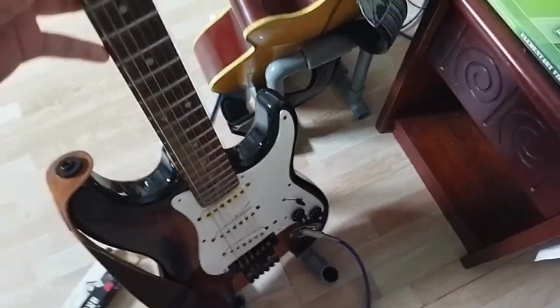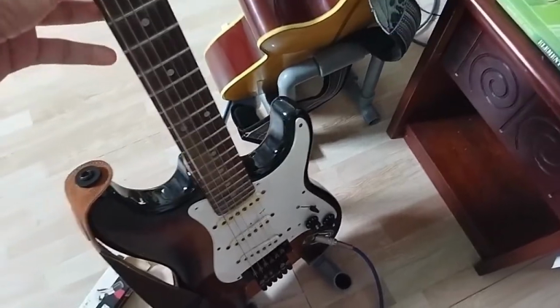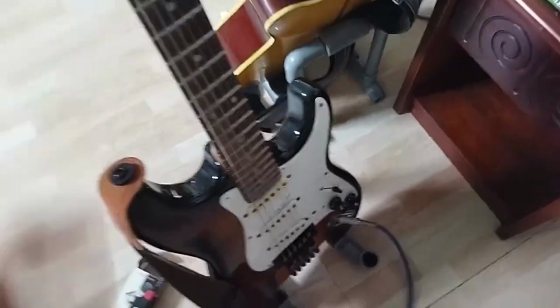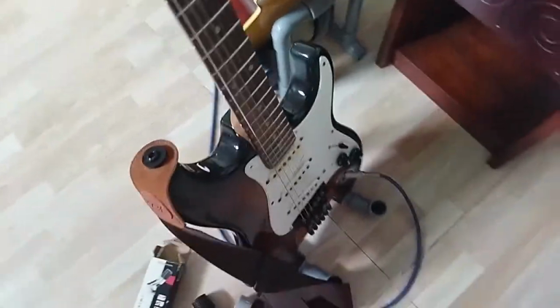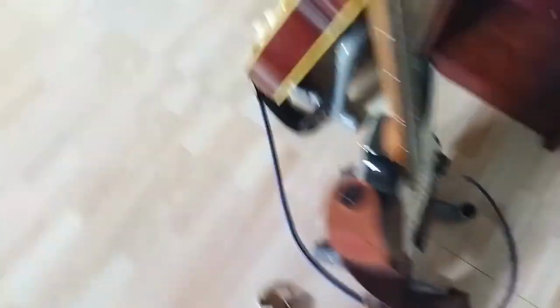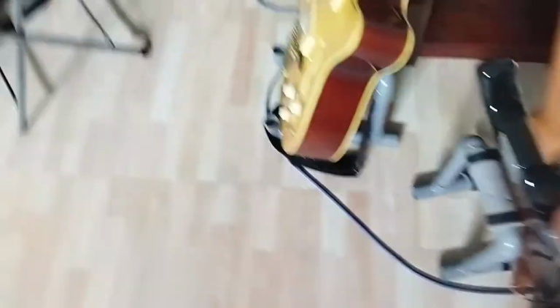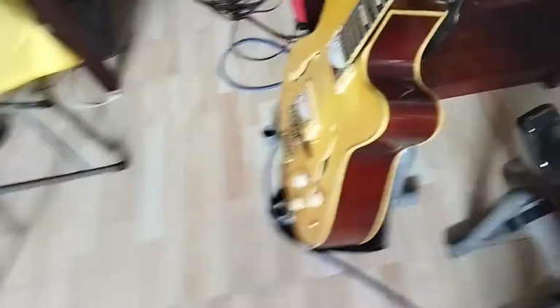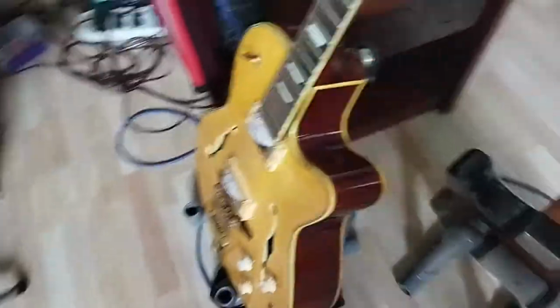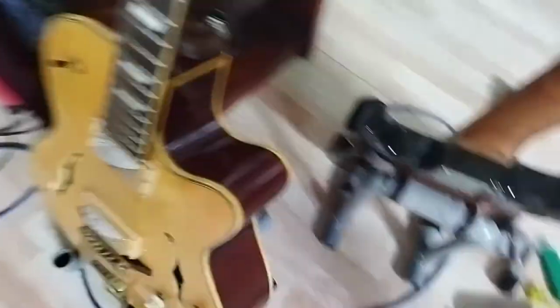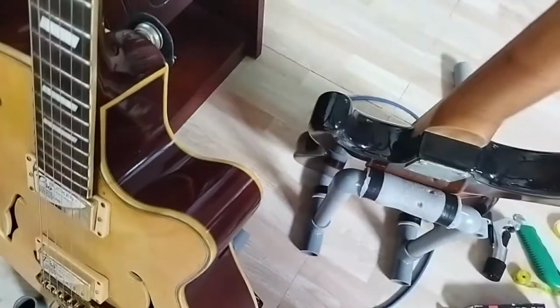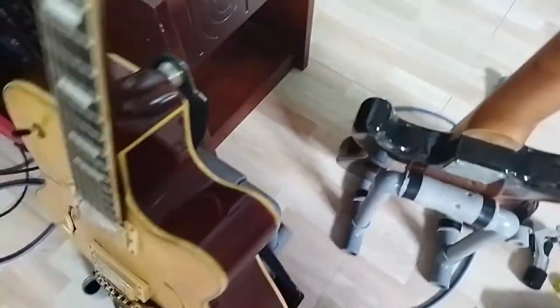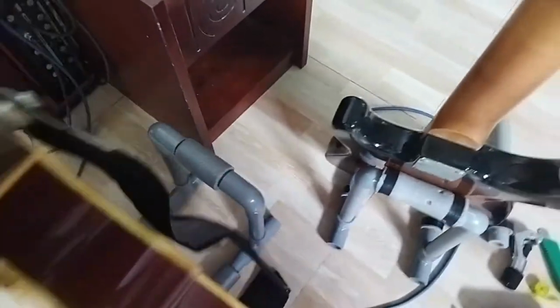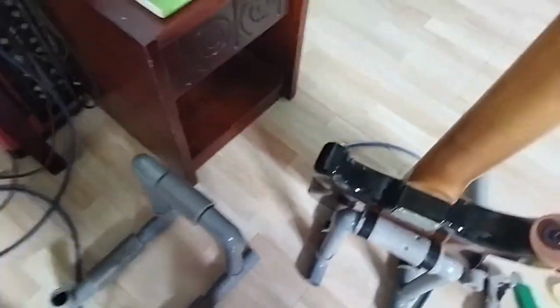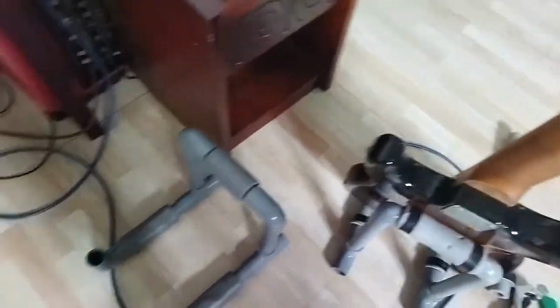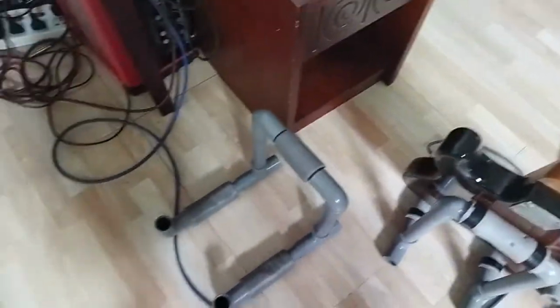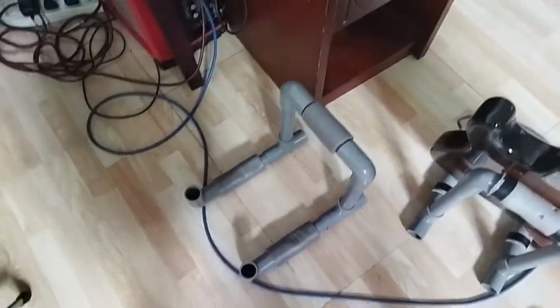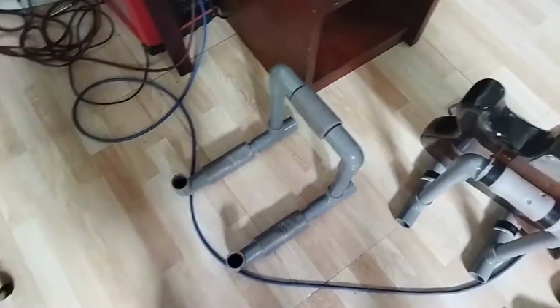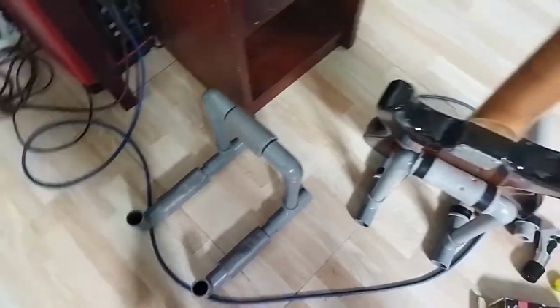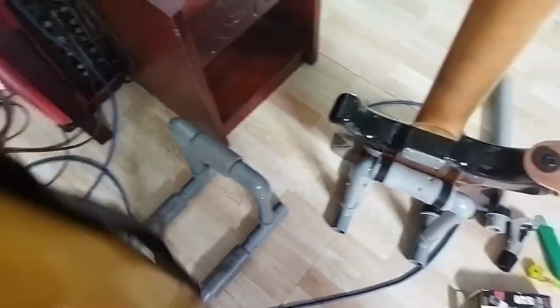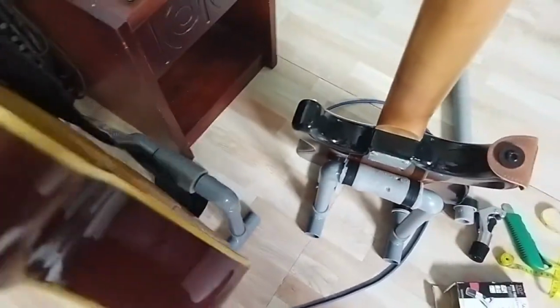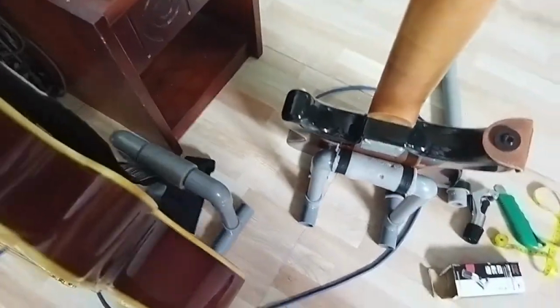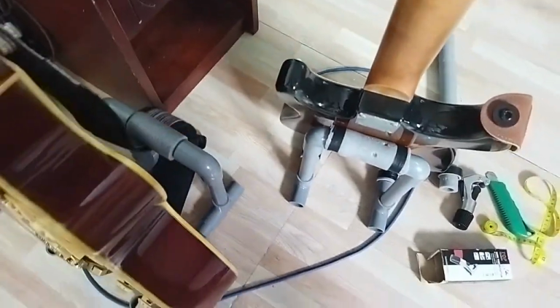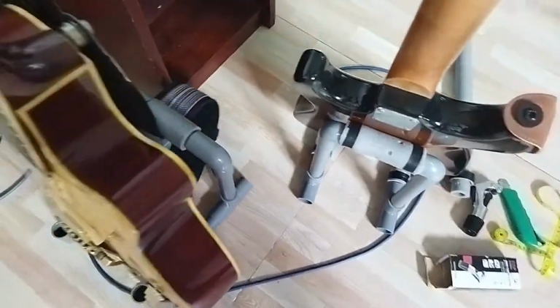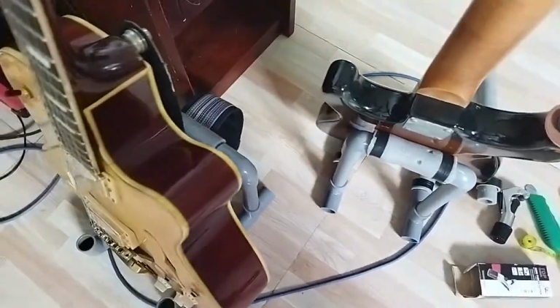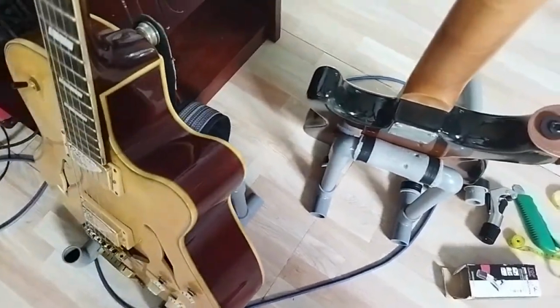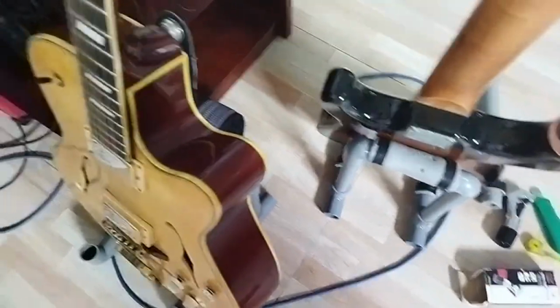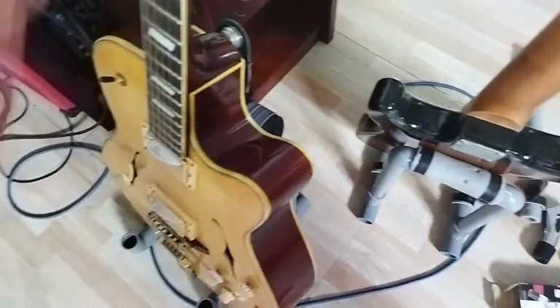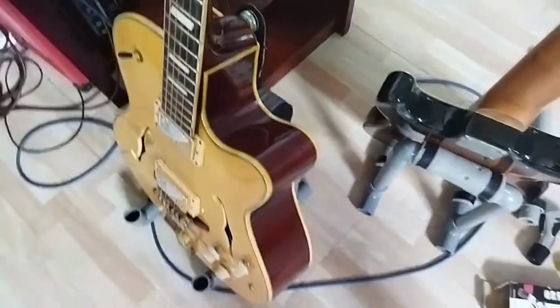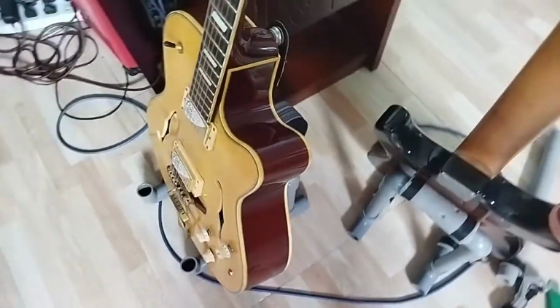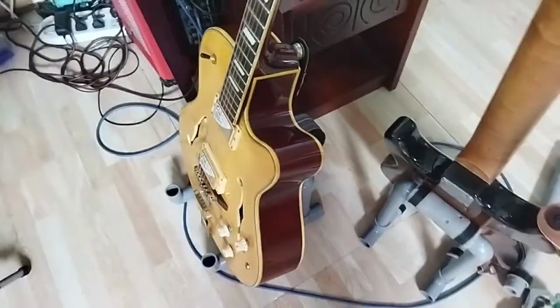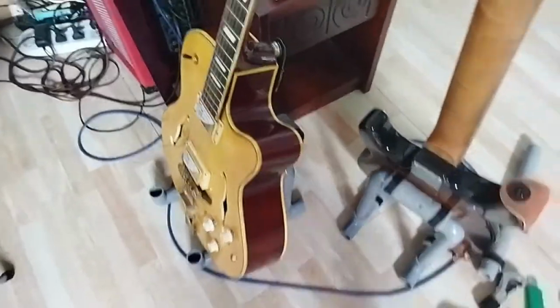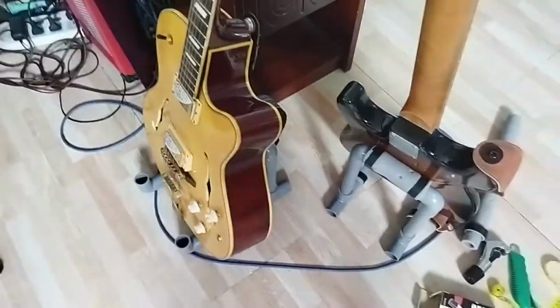And the other one, which is exactly the same size — I just put the hollow body on and it's working well.